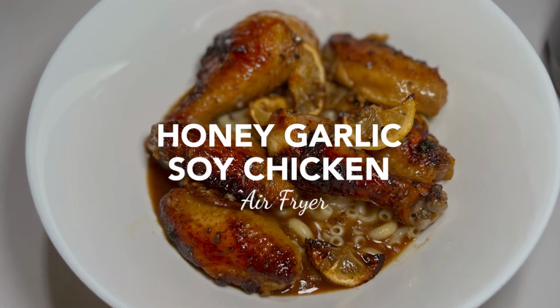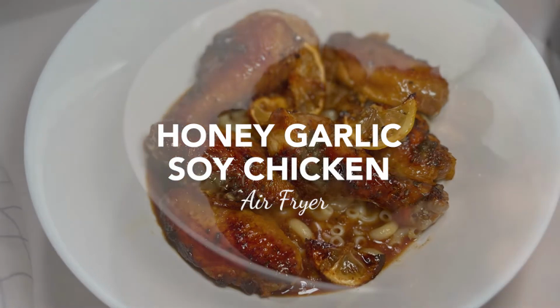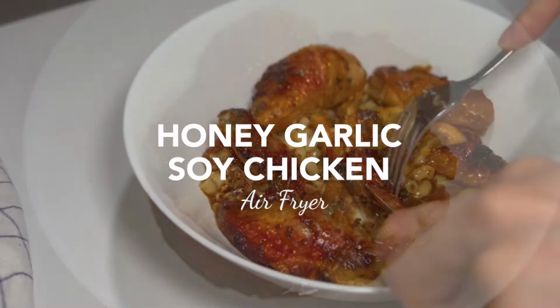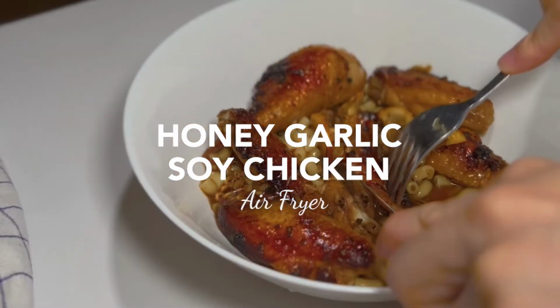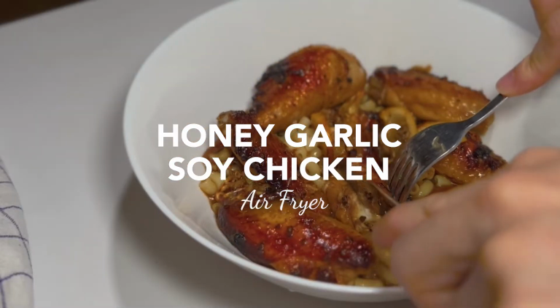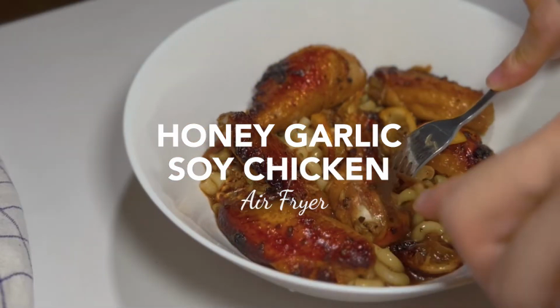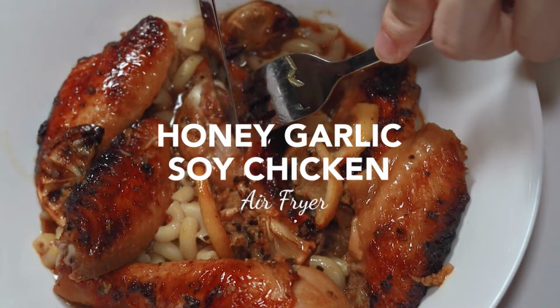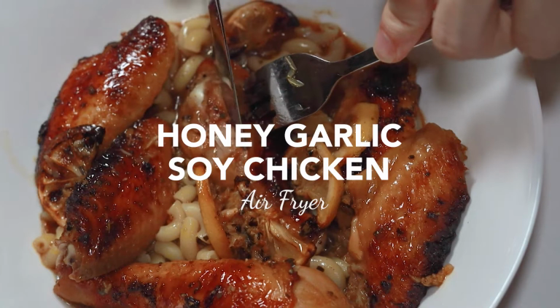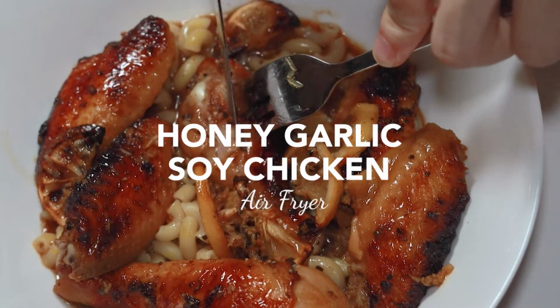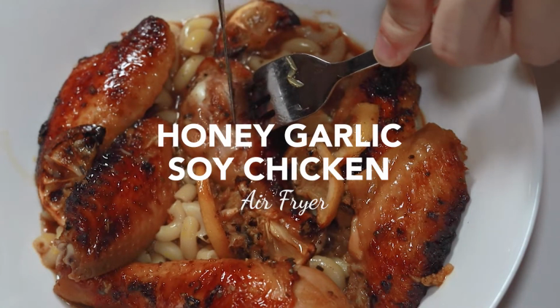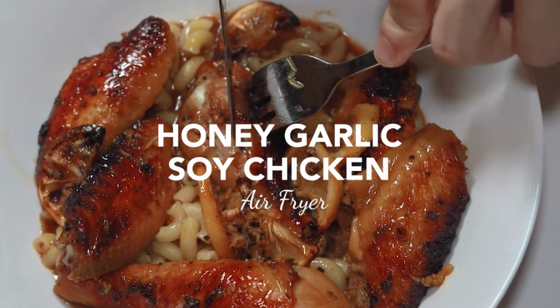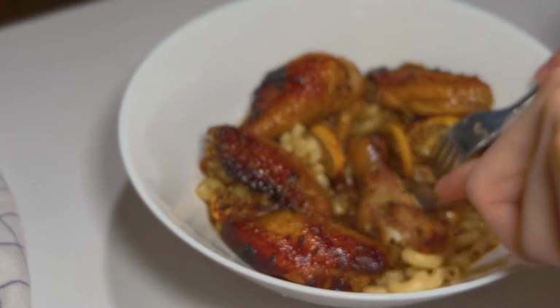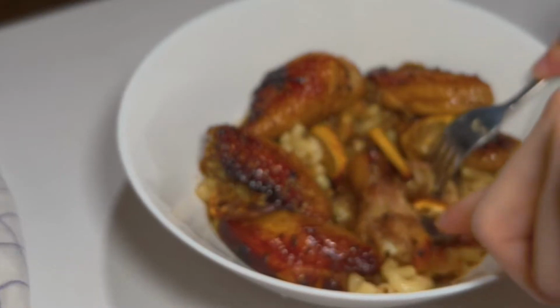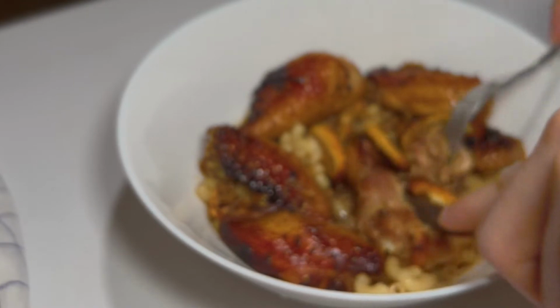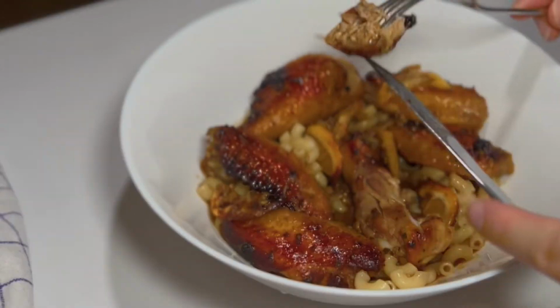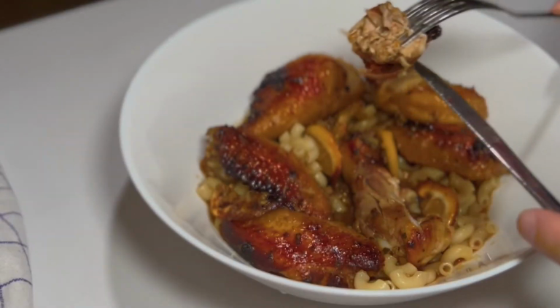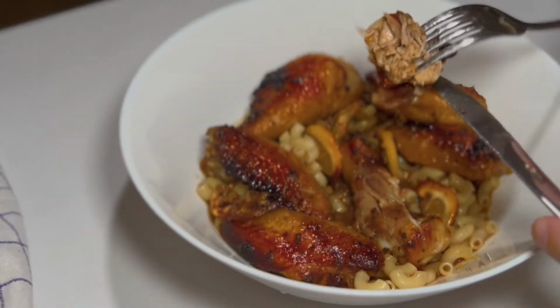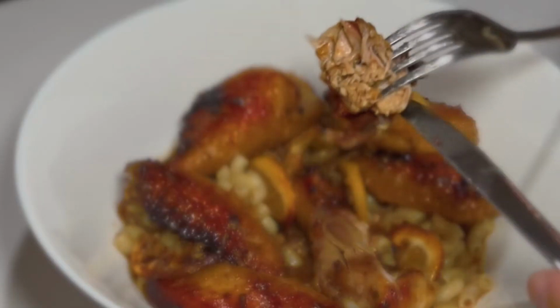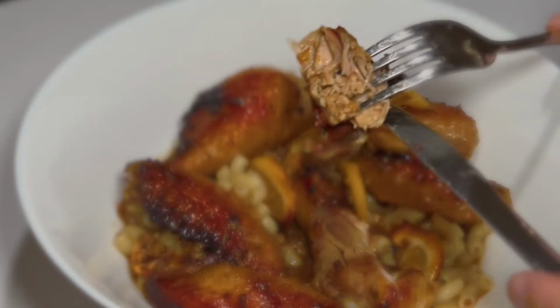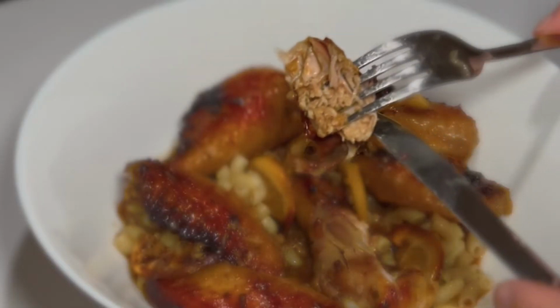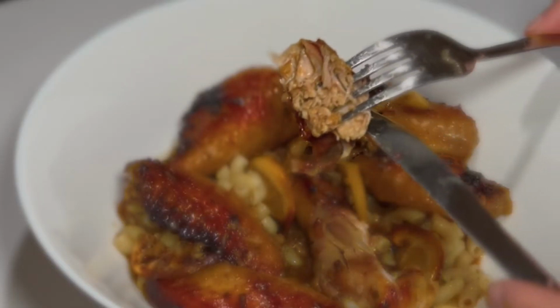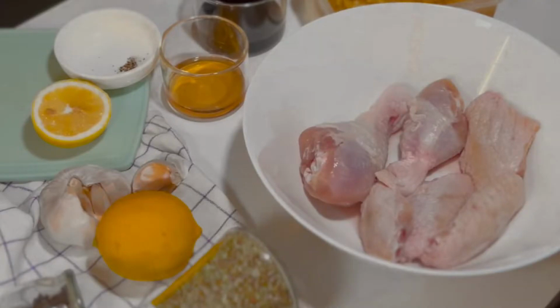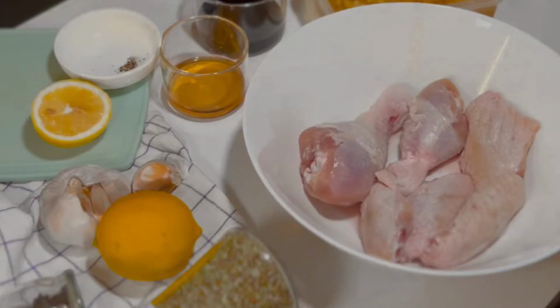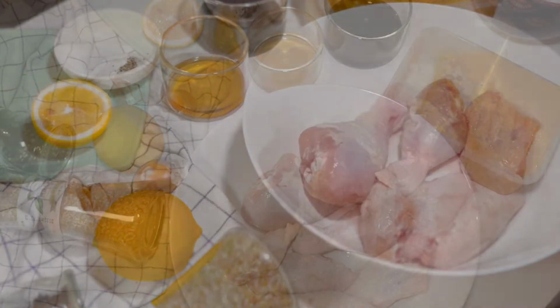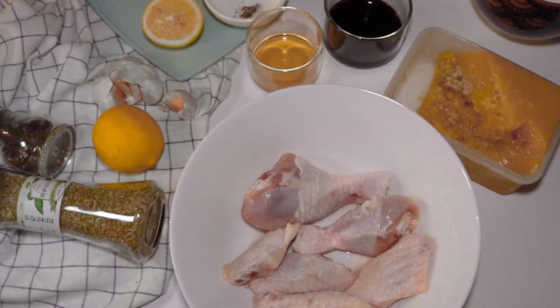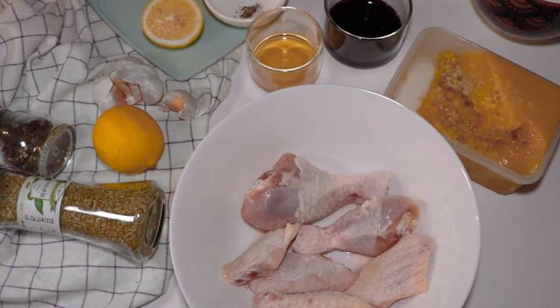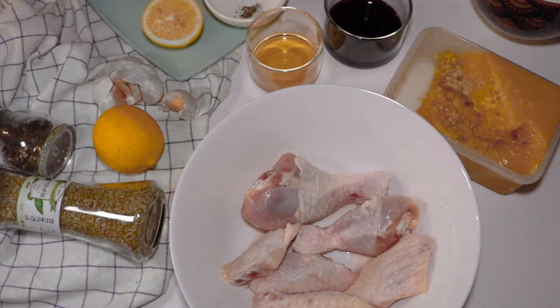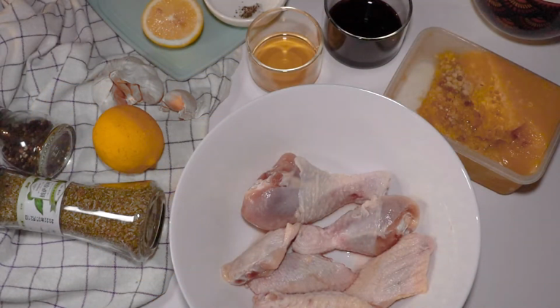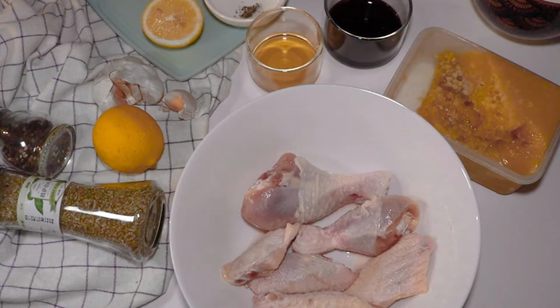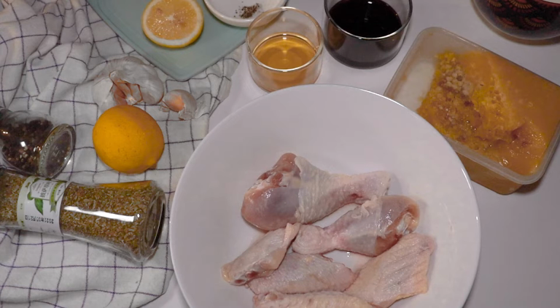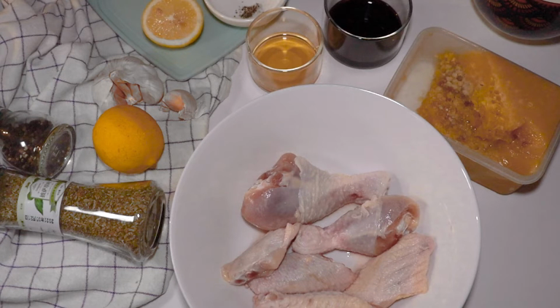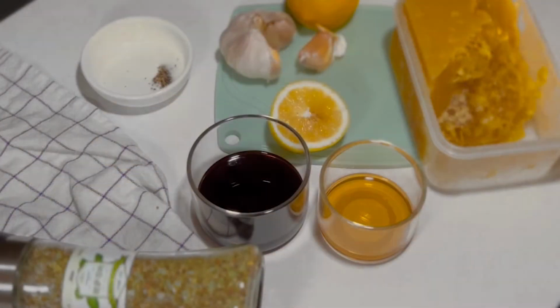Let's make some honey garlic soy chicken — quite a non-typical recipe served with some macaroni, but of course you could definitely use some rice instead.